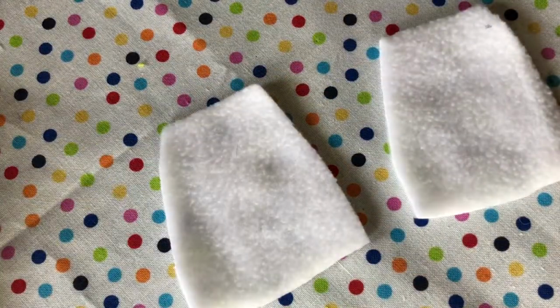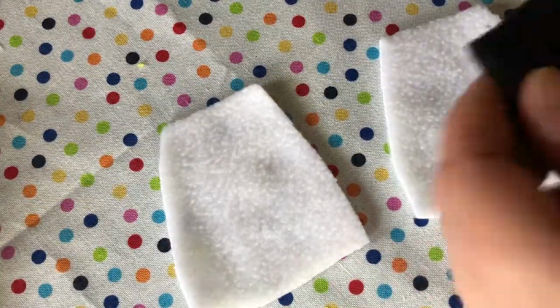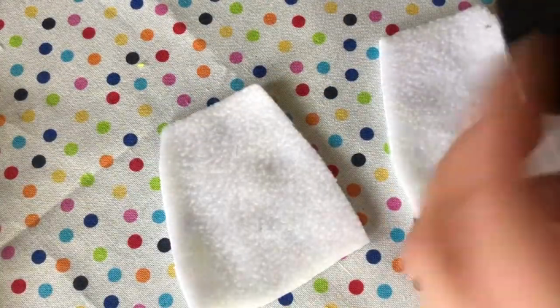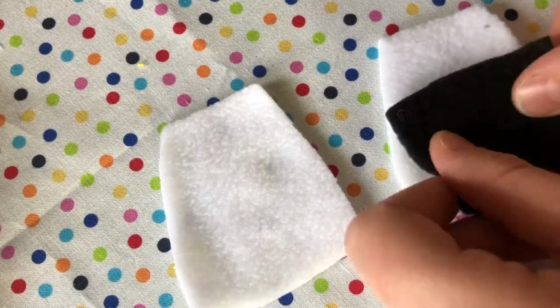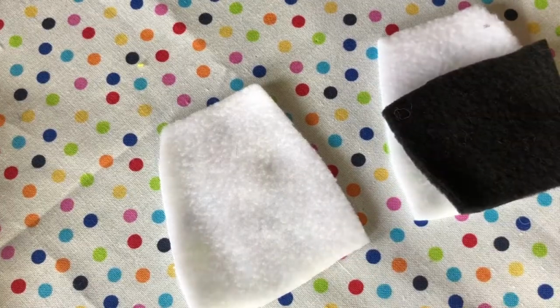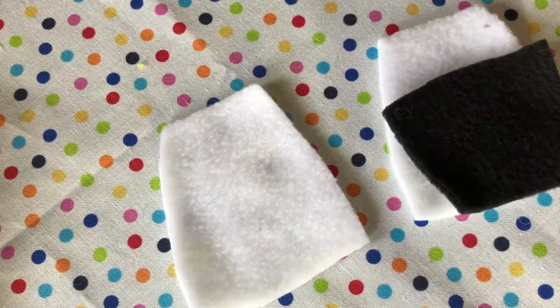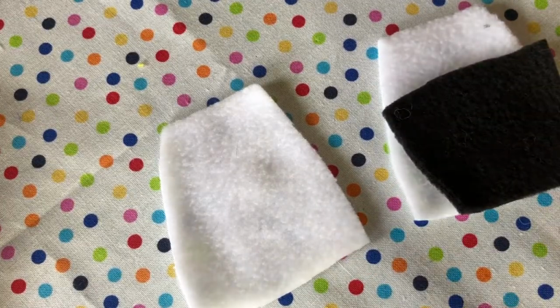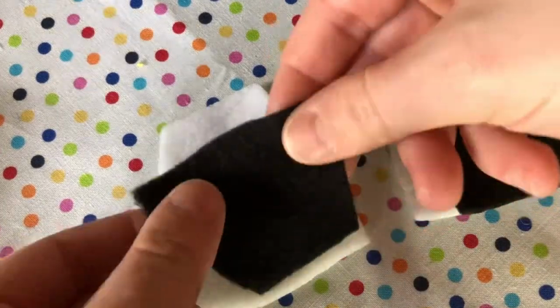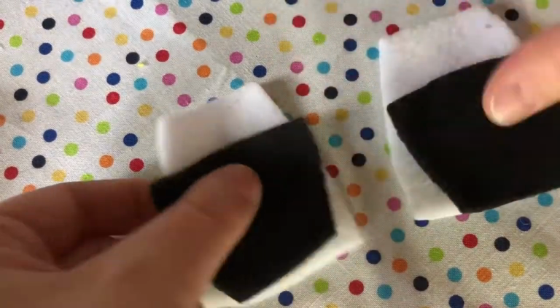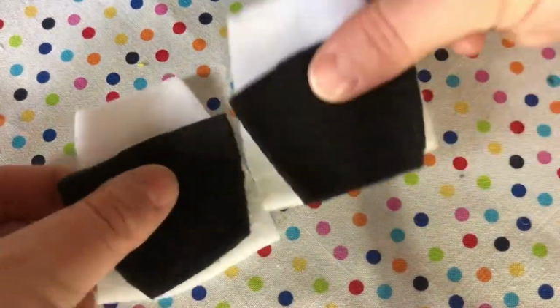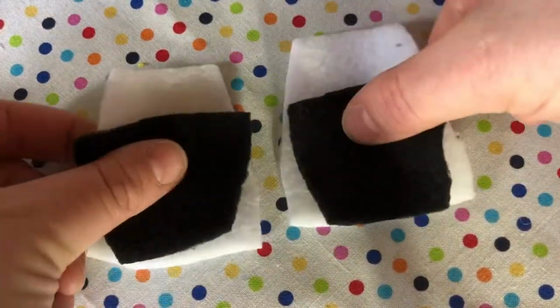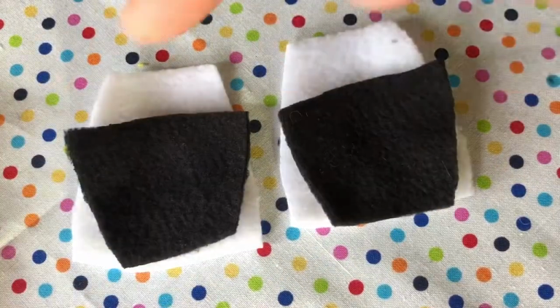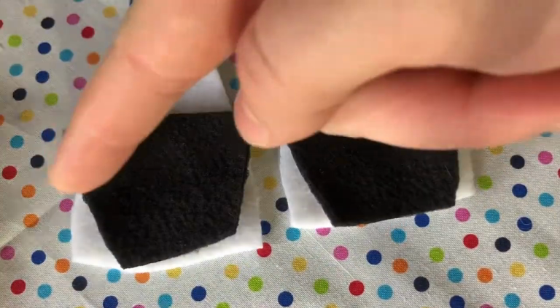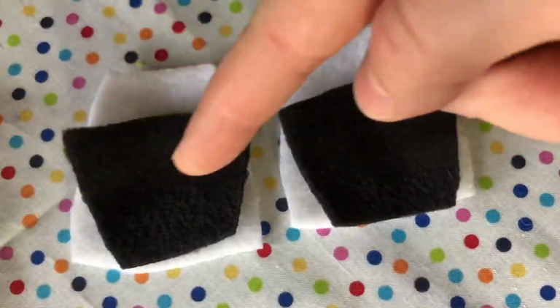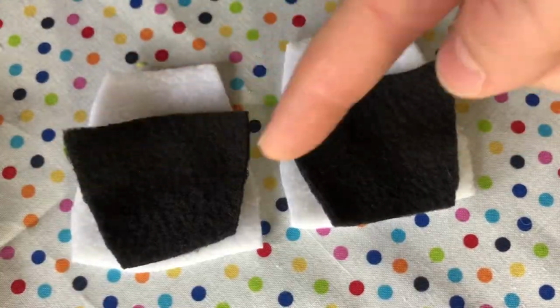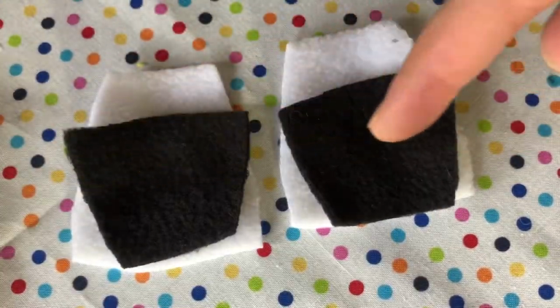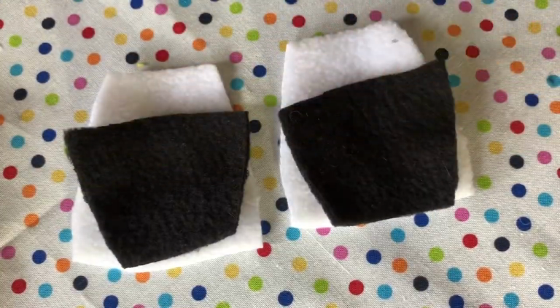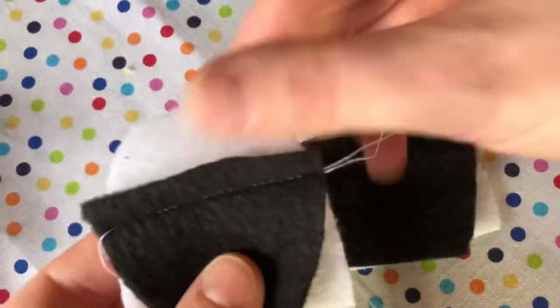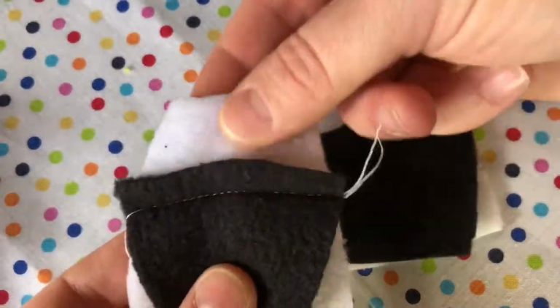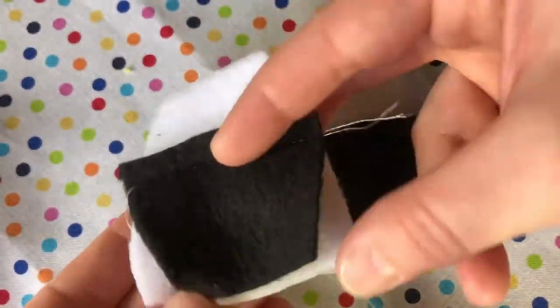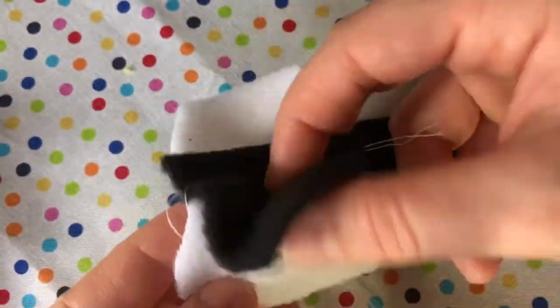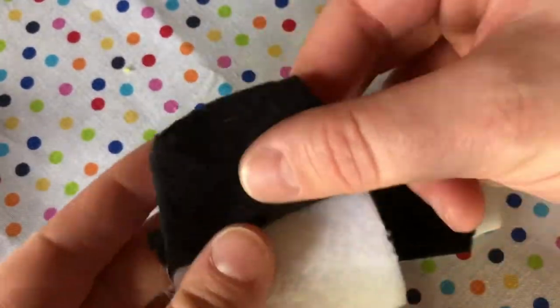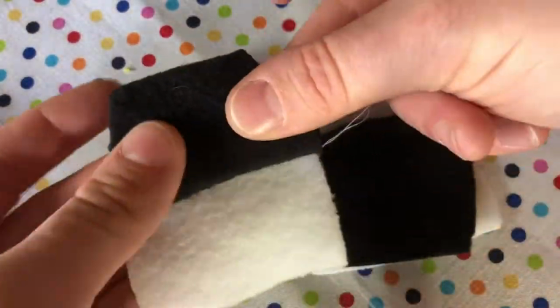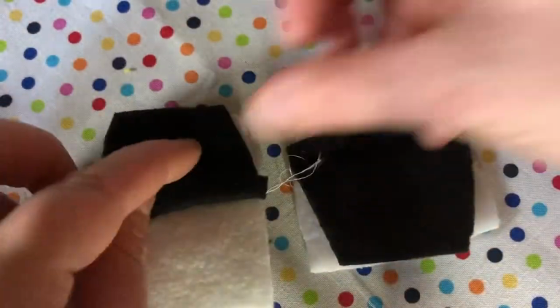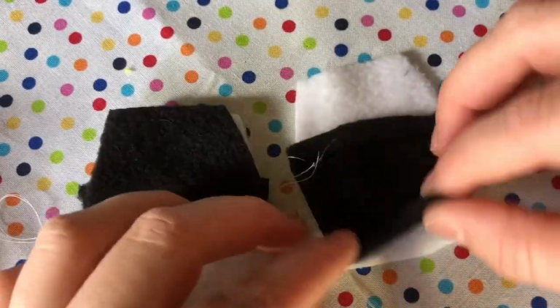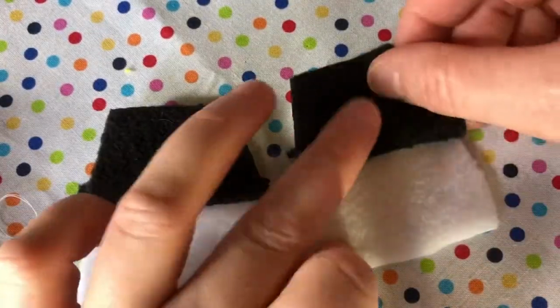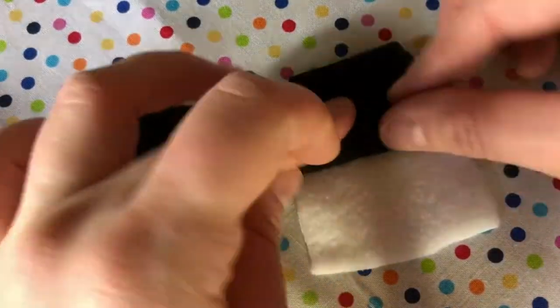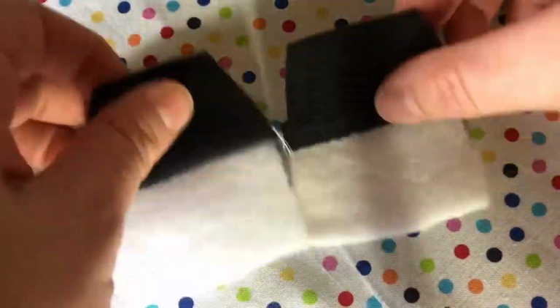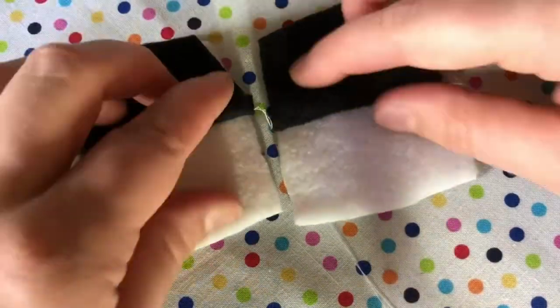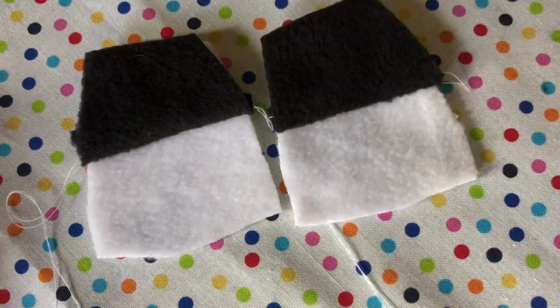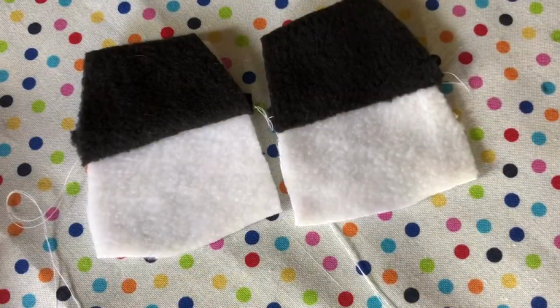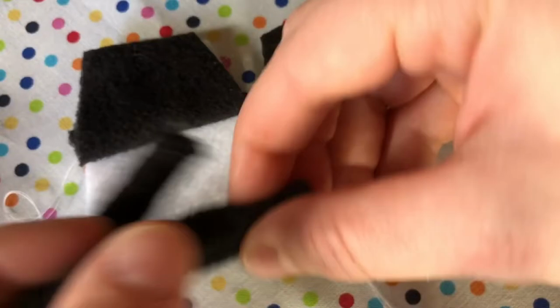Time to sew along the contrasting fabric on the tummy and the back. Sew along where indicated on the pattern. In my video I forgot to show to stay stitch along the neckline, but you can add that in.